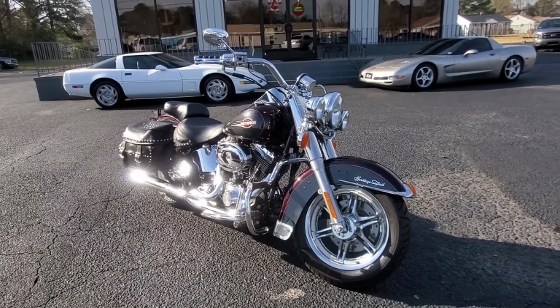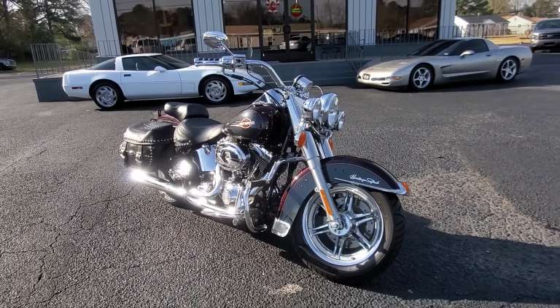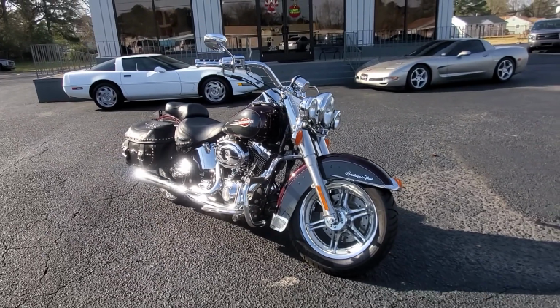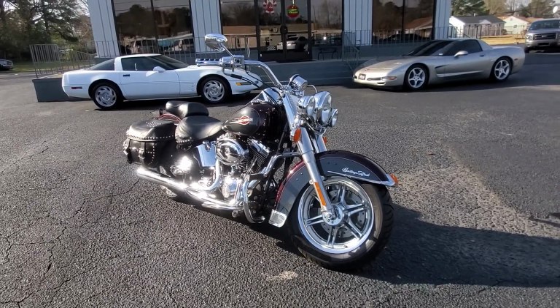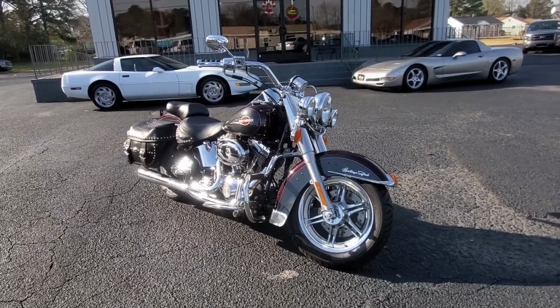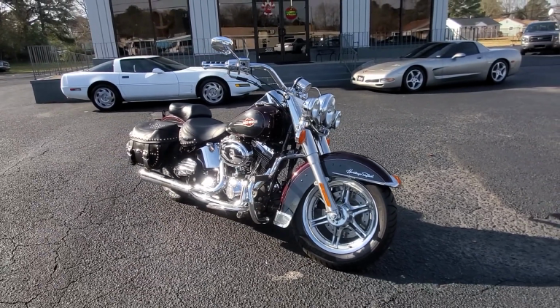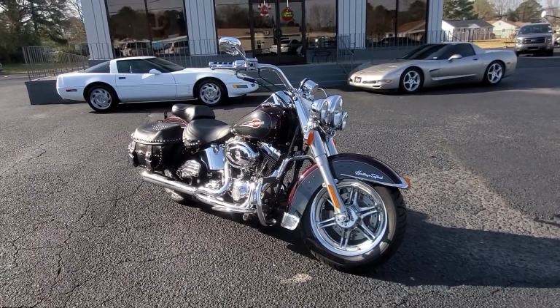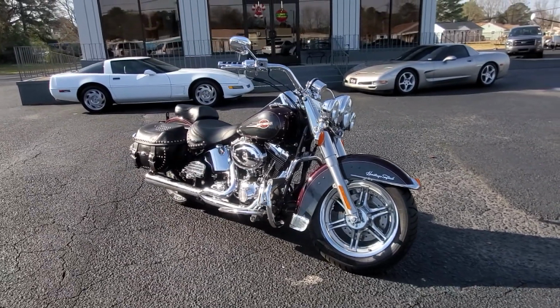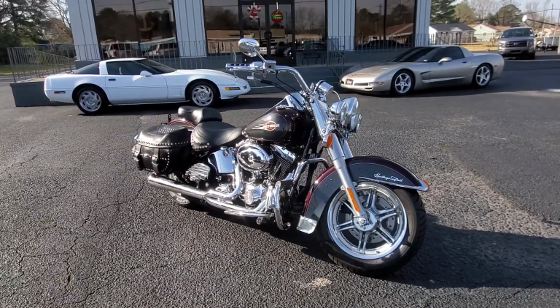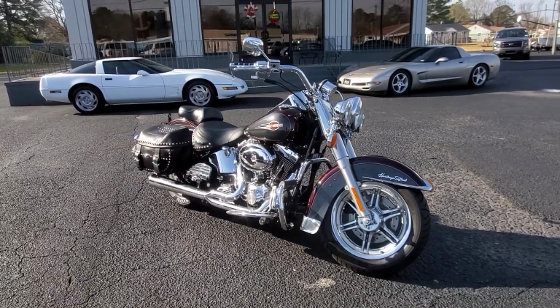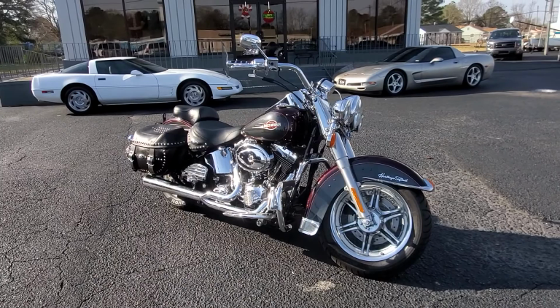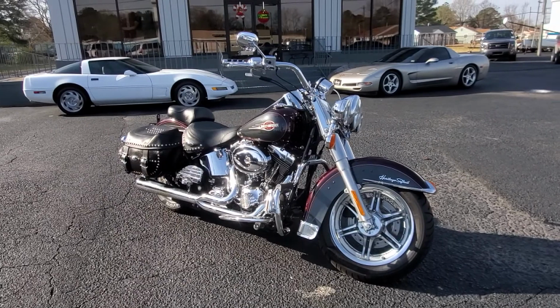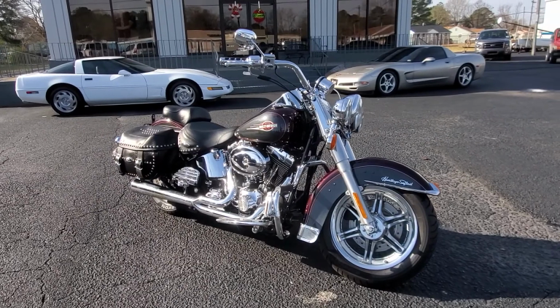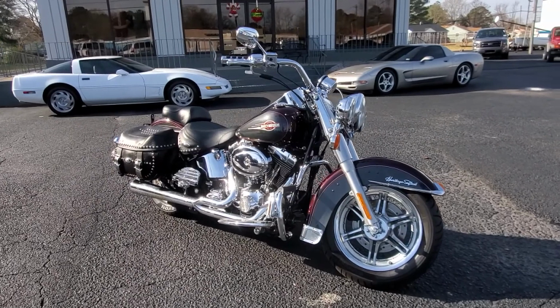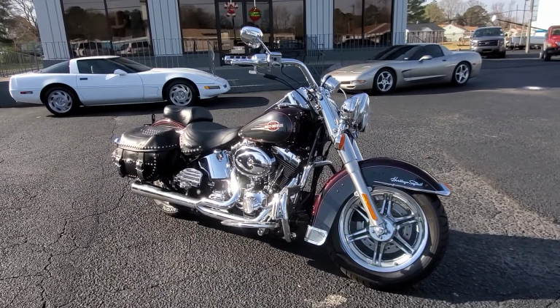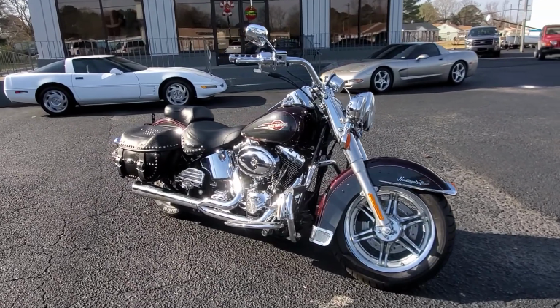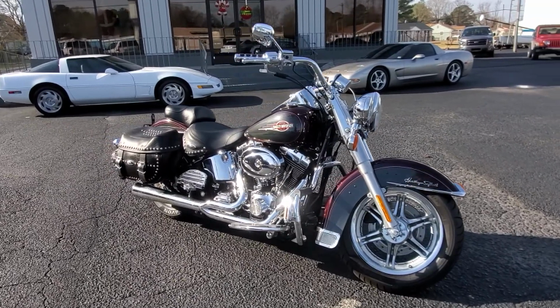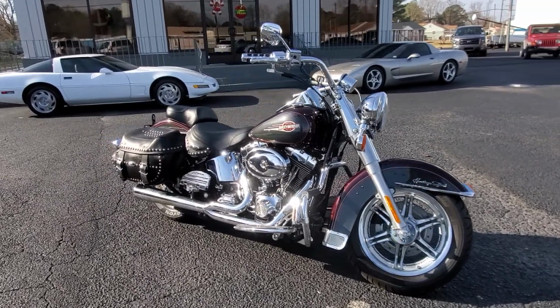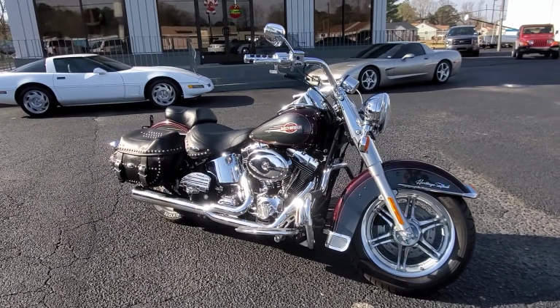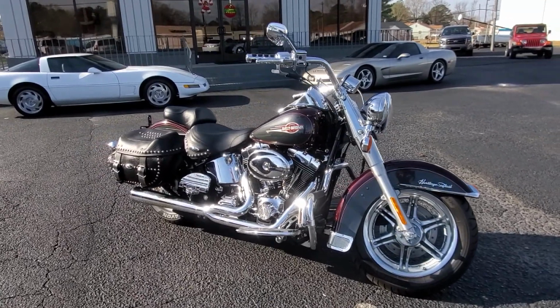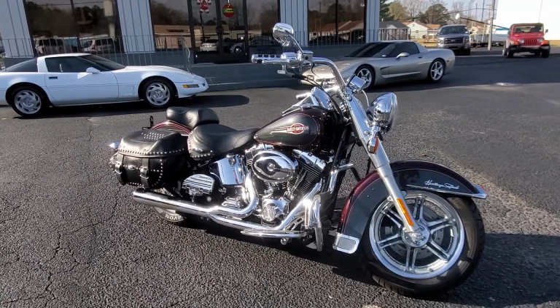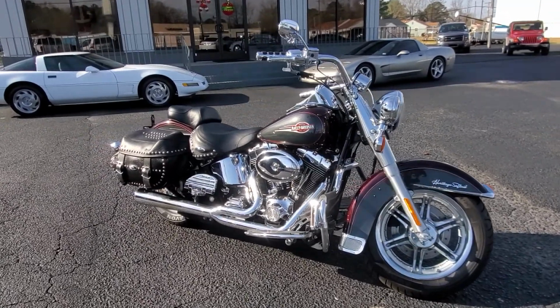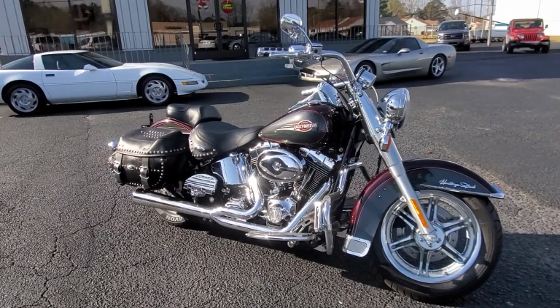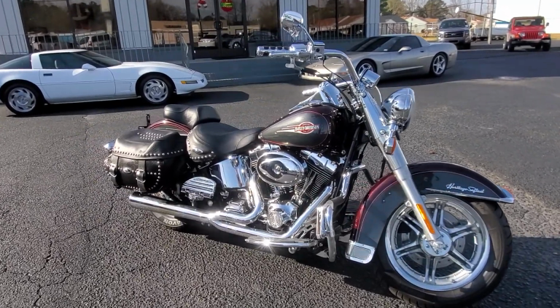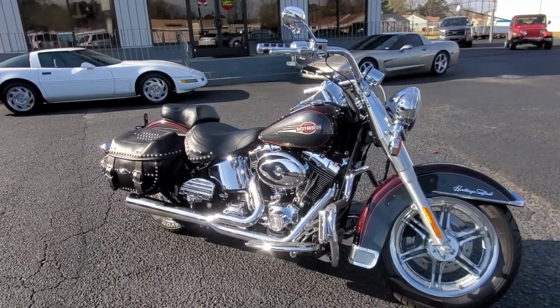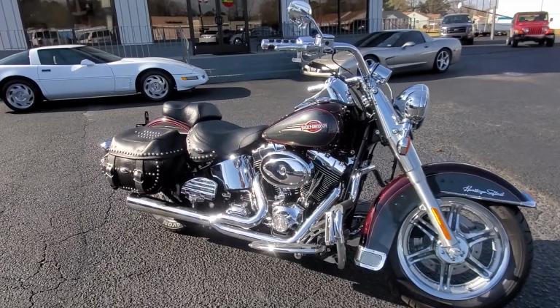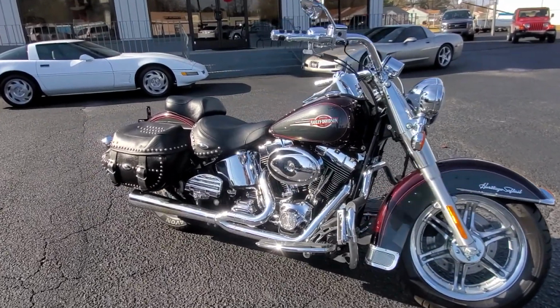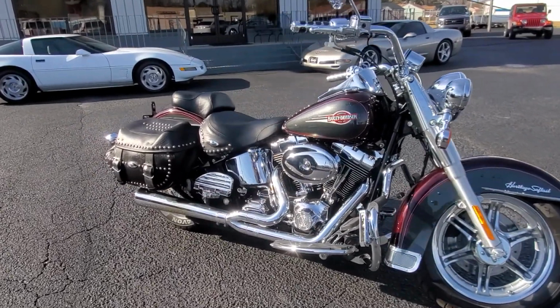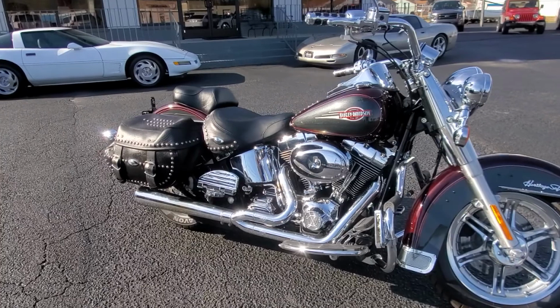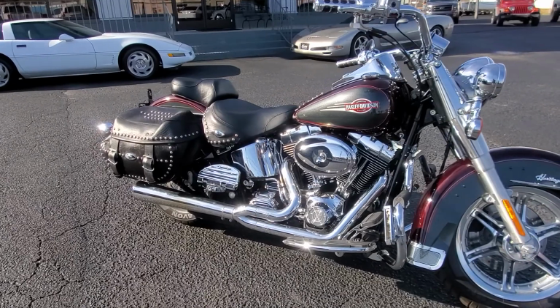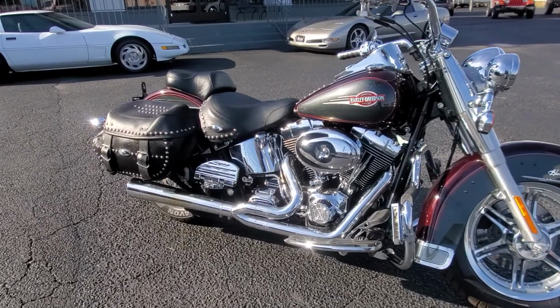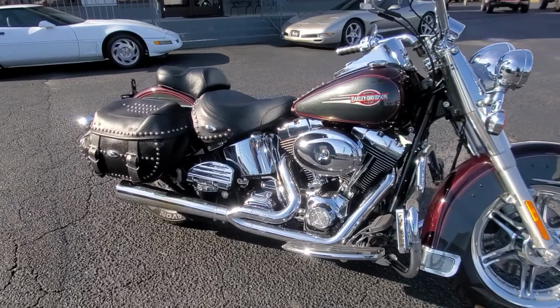Today I want to show you this gorgeous 2005 Harley-Davidson Heritage Softail that we just brought in. This bike is completely tricked out — a lot of great stuff on it. As you can see the wheels, tons of chrome and a nice two-into-one Vance & Hines exhaust.